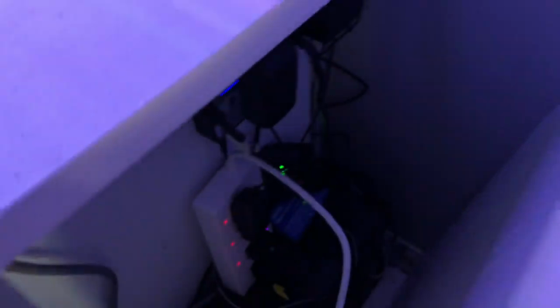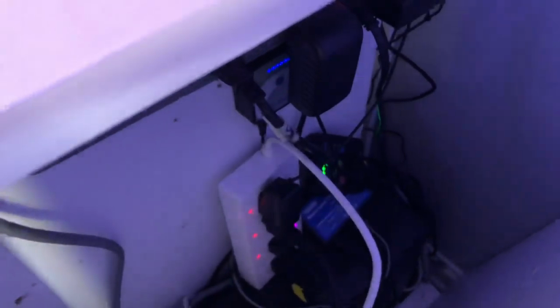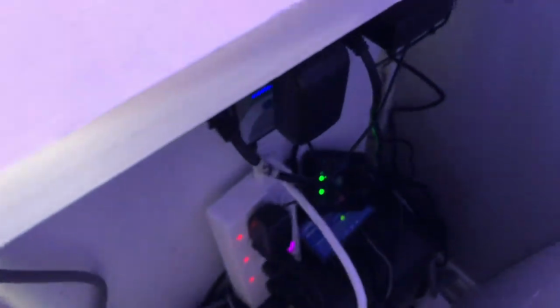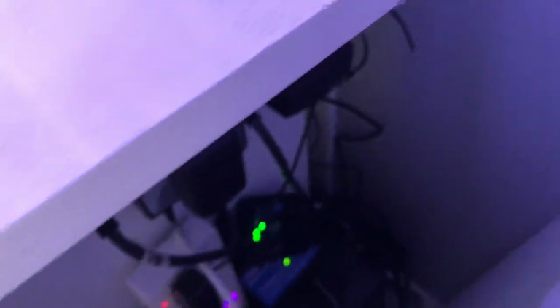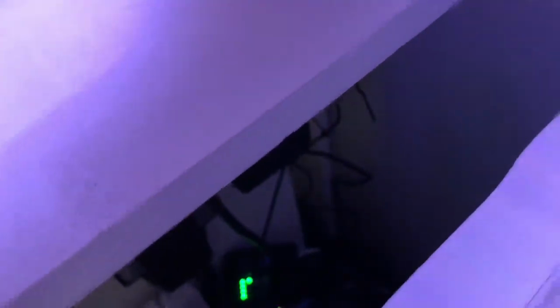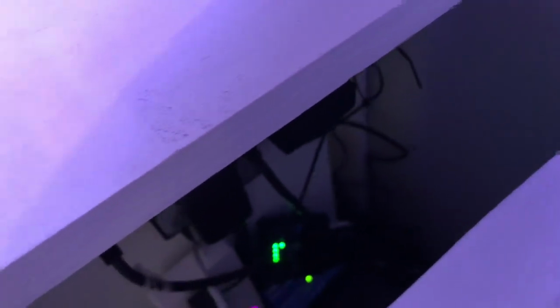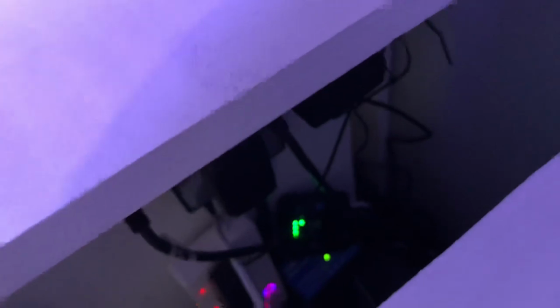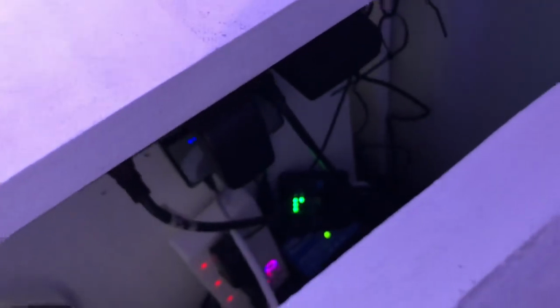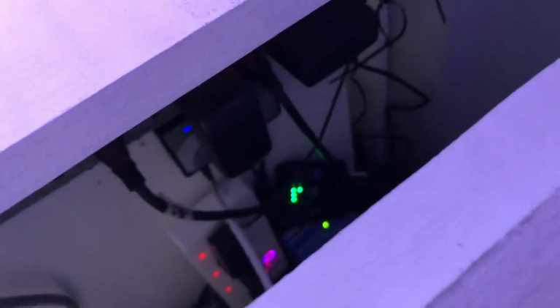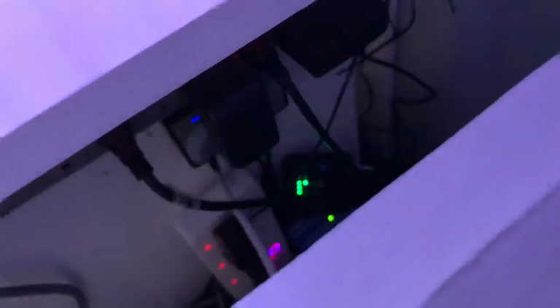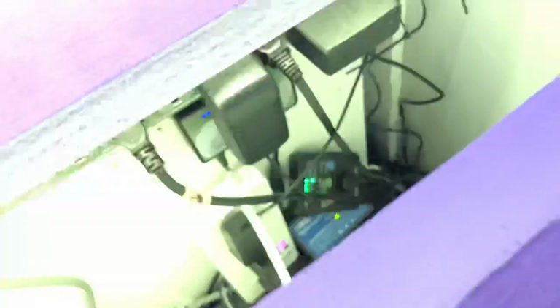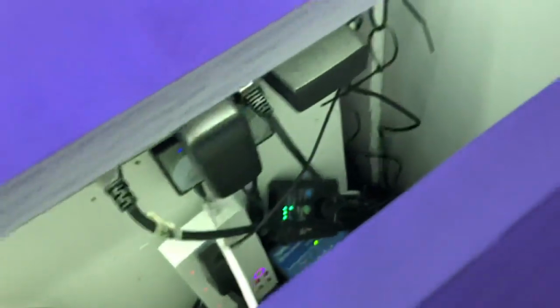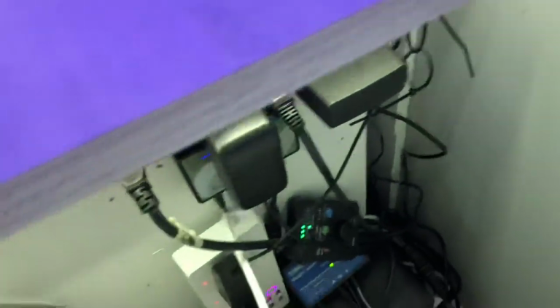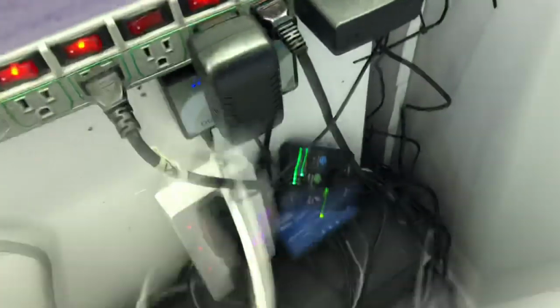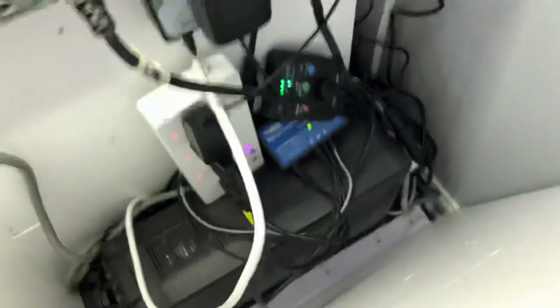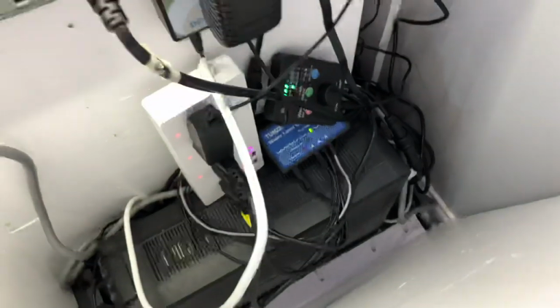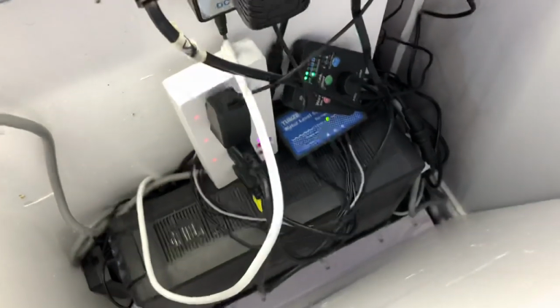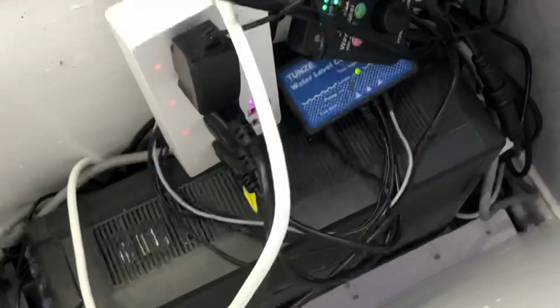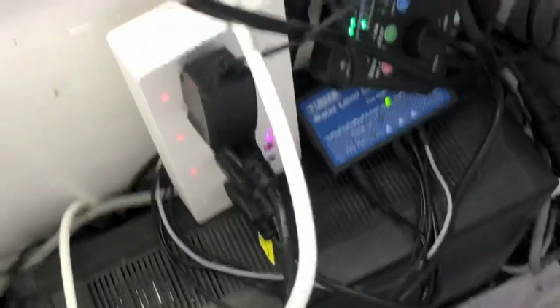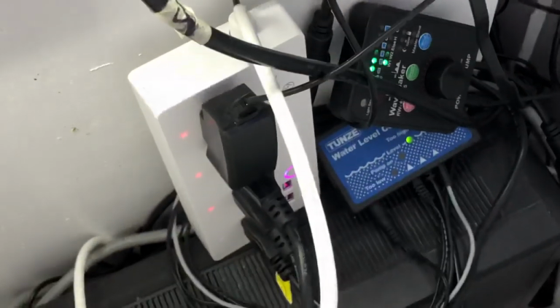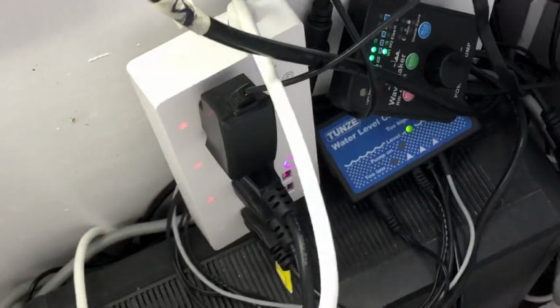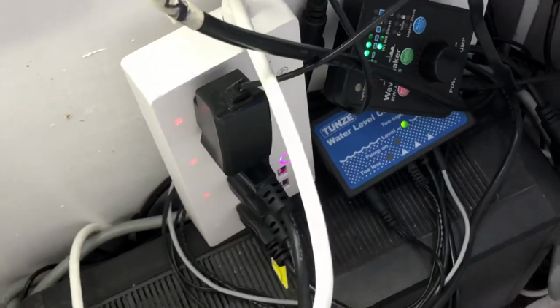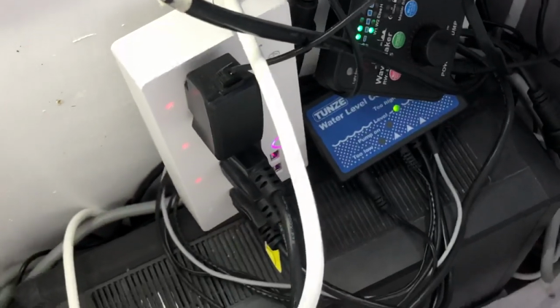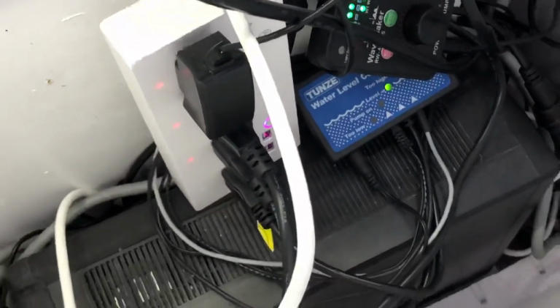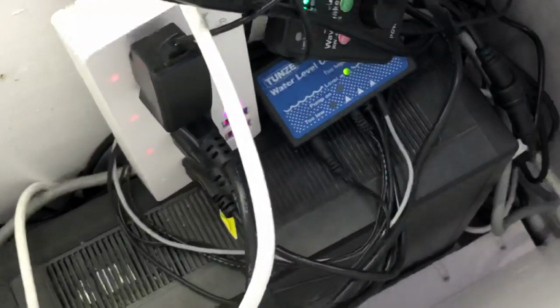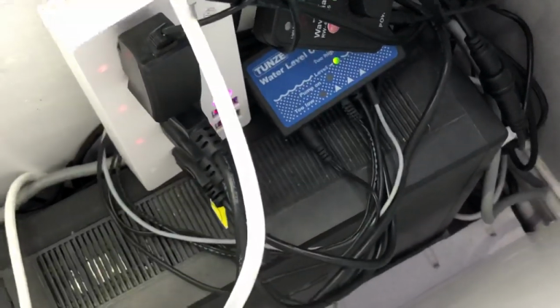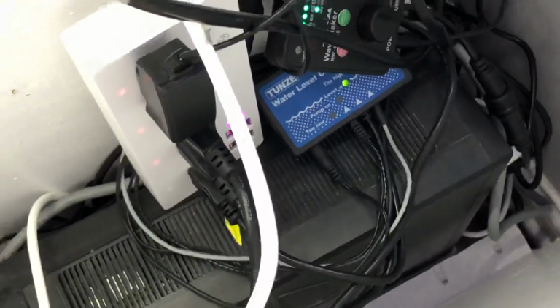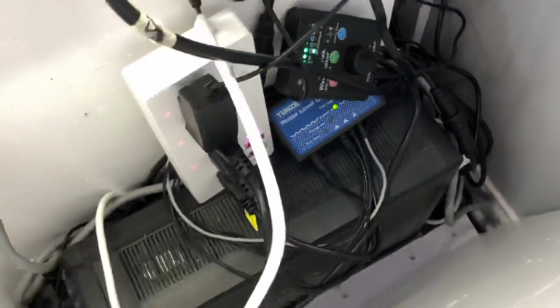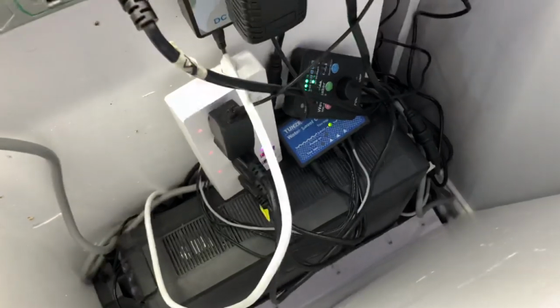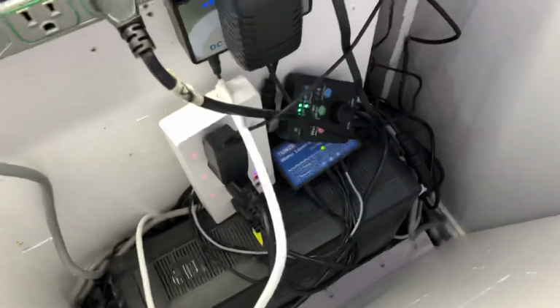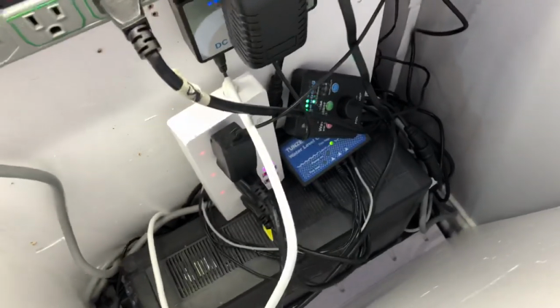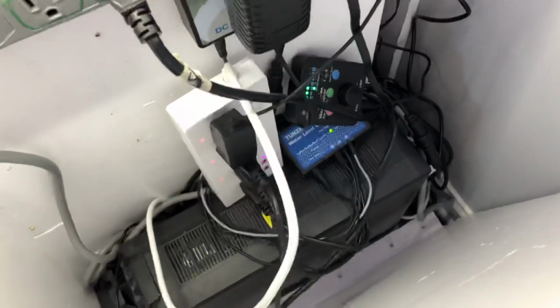I have this smart surge protector here and it's got four power outlets on it and four USB outlets on it, and it connects to your Wi-Fi.